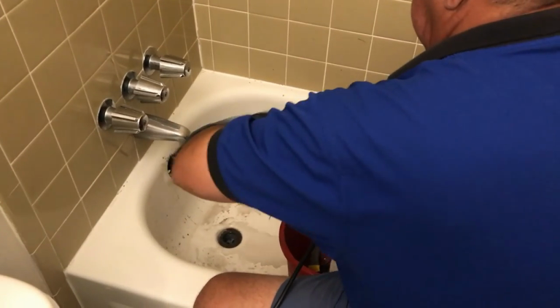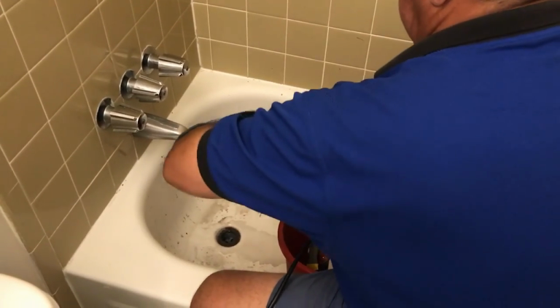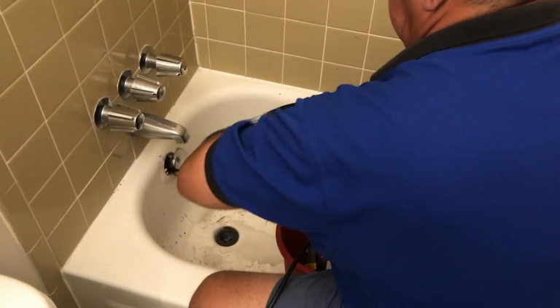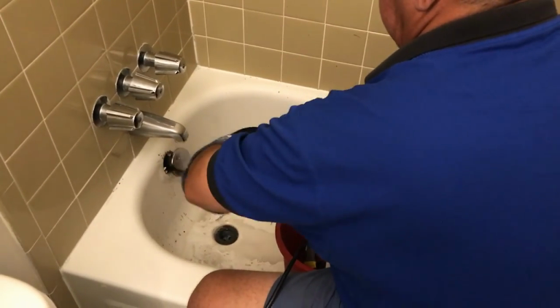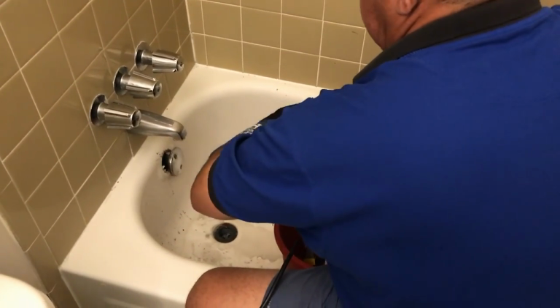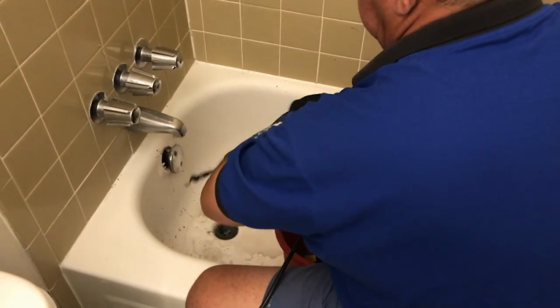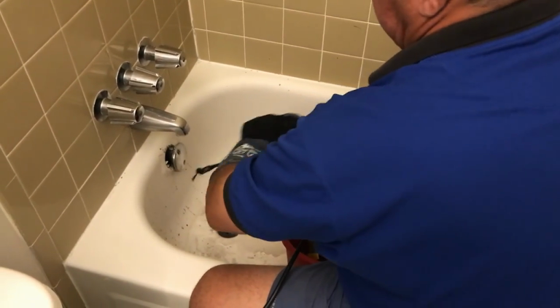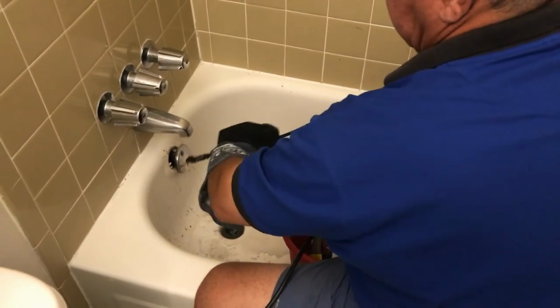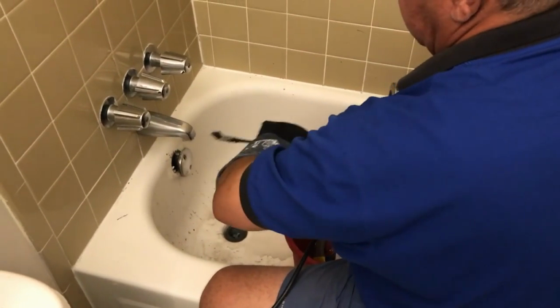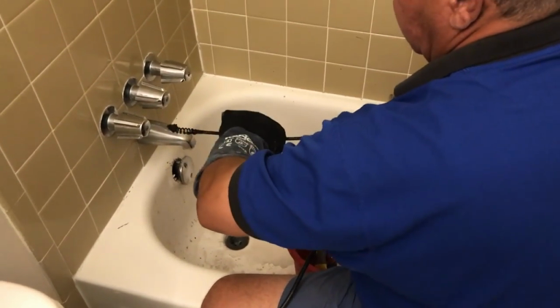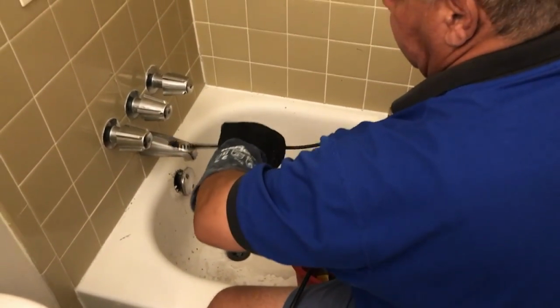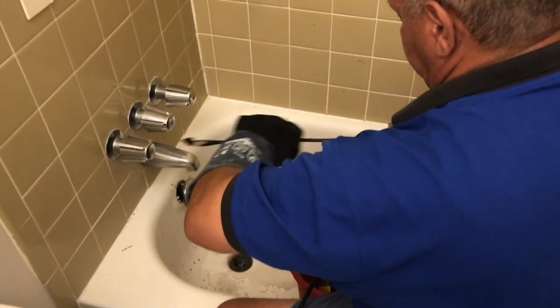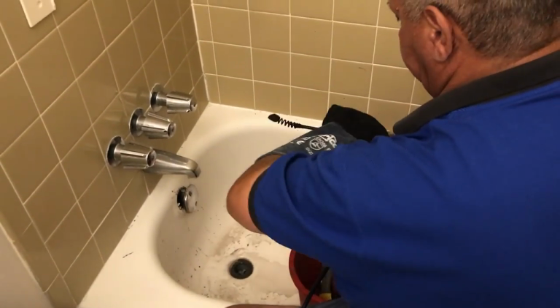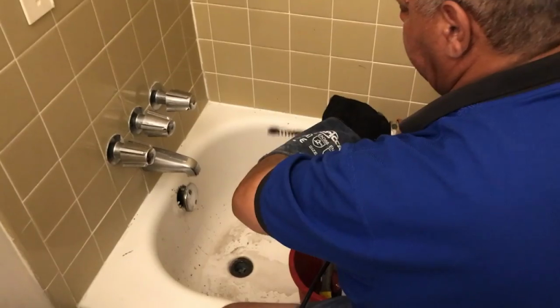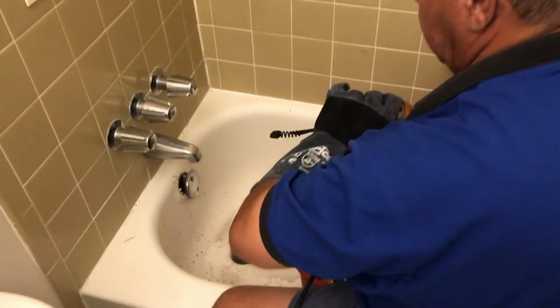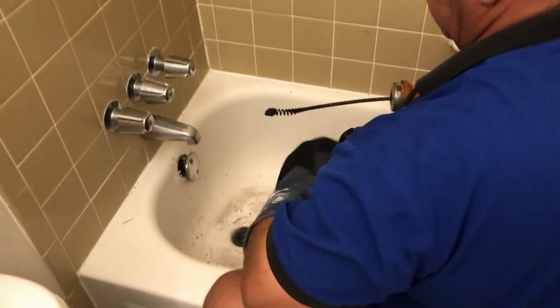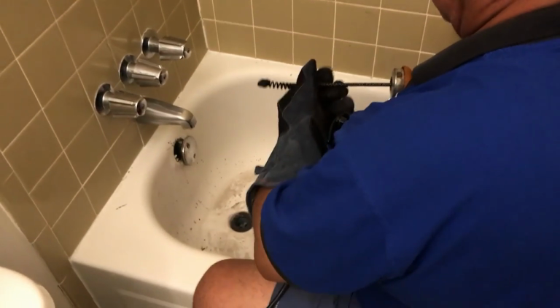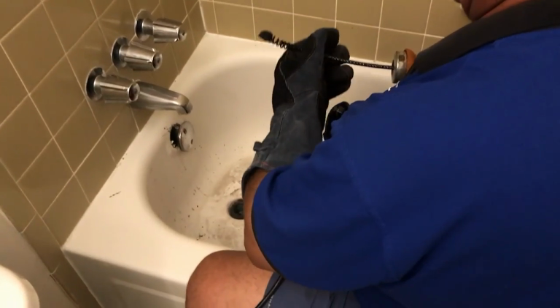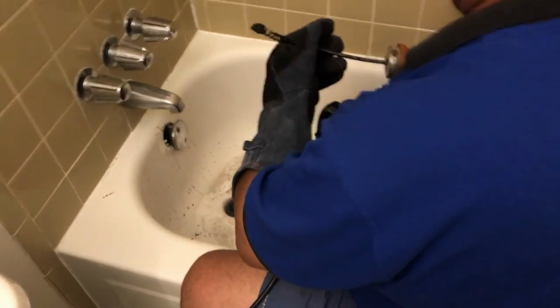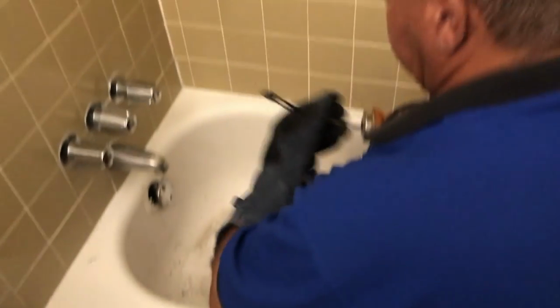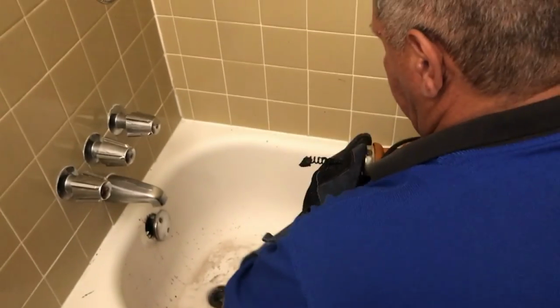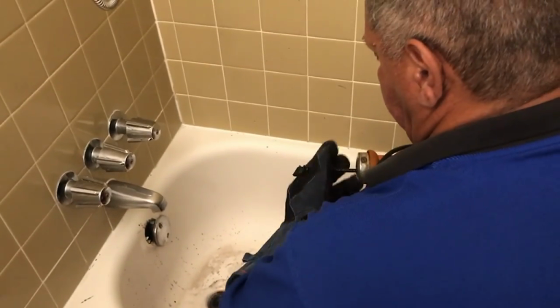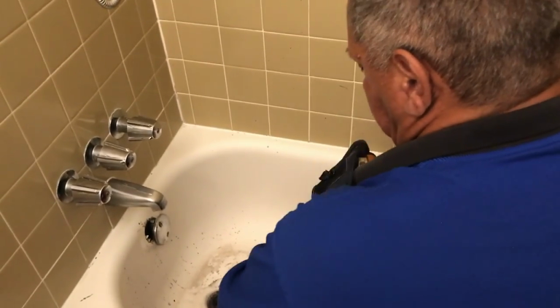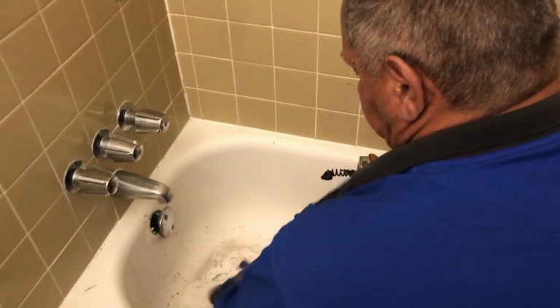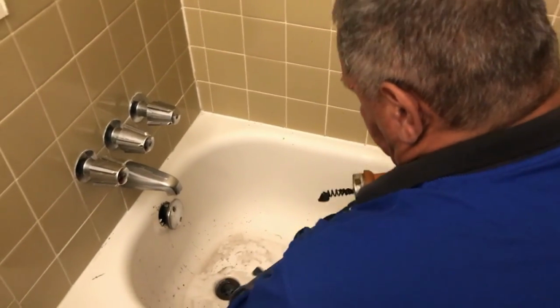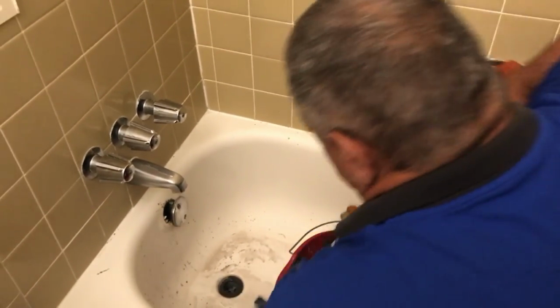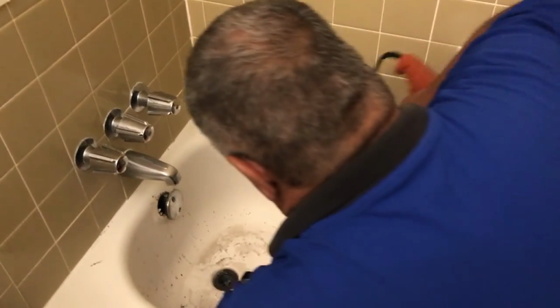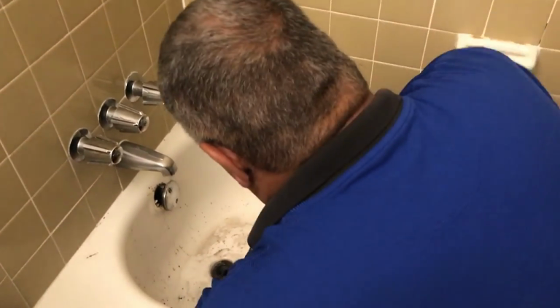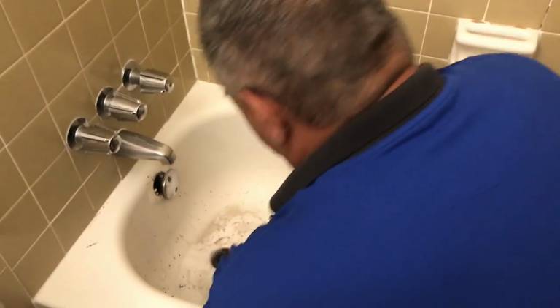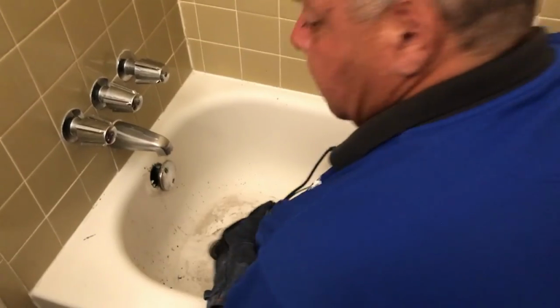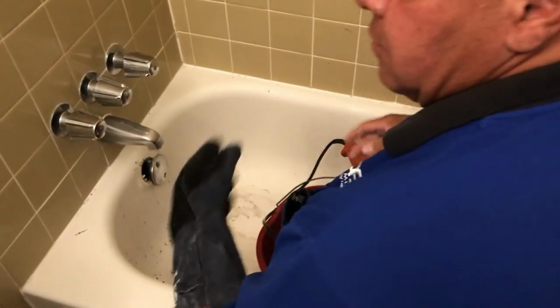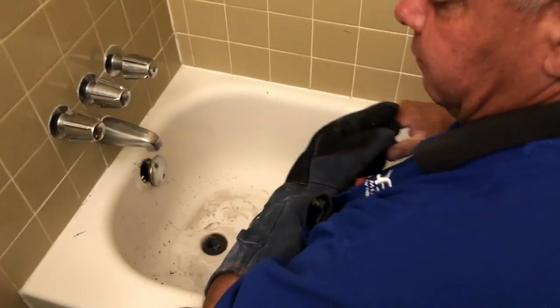That's a simple trick, and it looks like that was pretty much the issue right there. I'll push the cable back down the drain and turn it off.